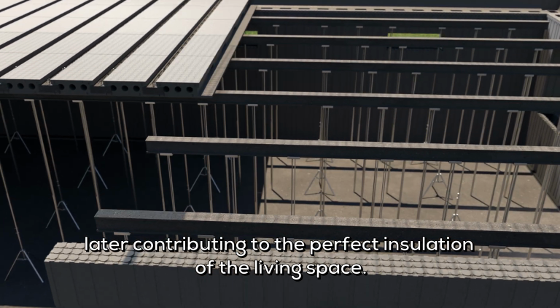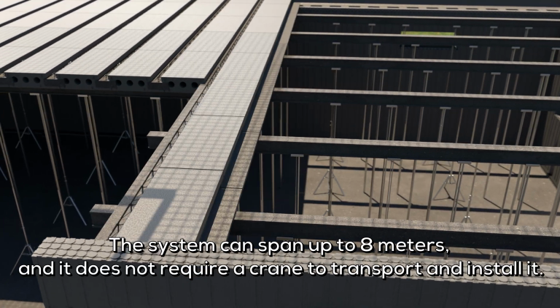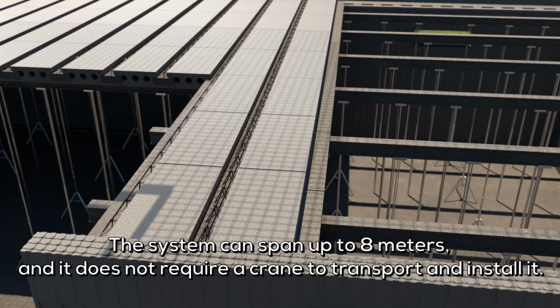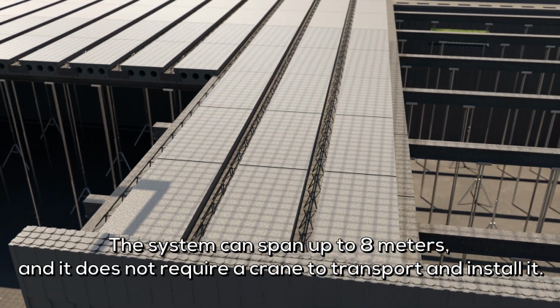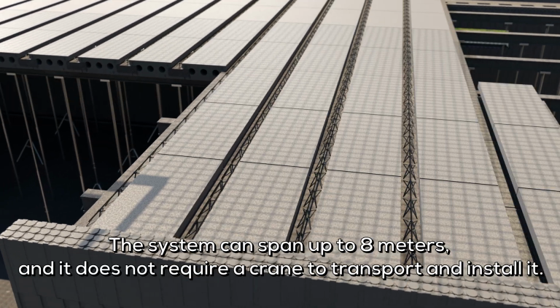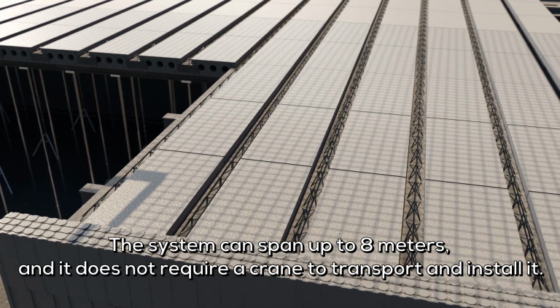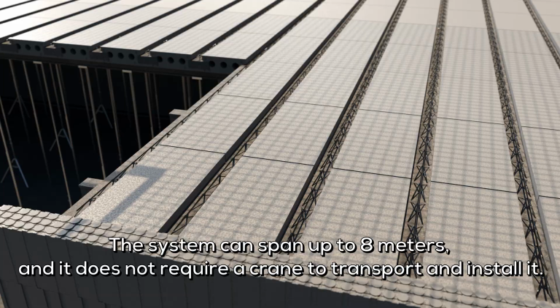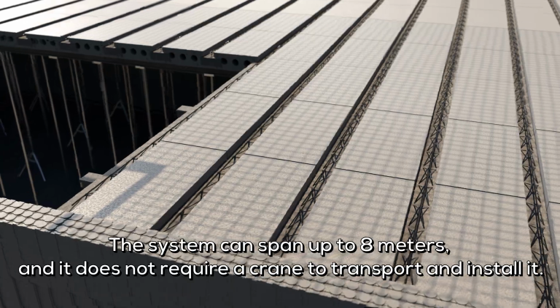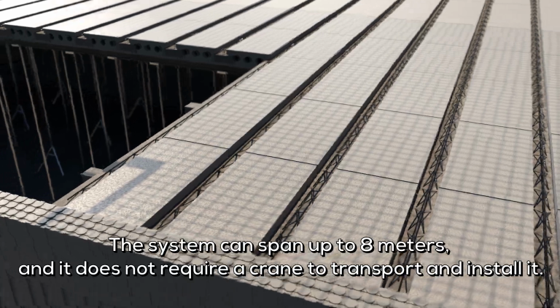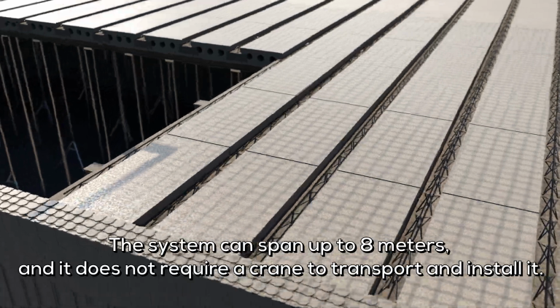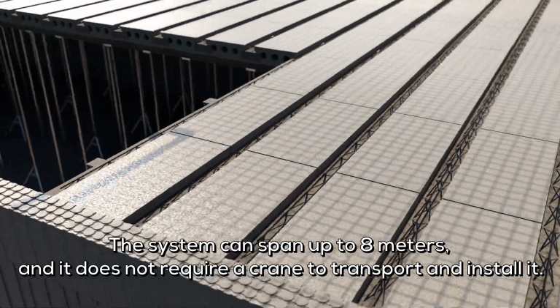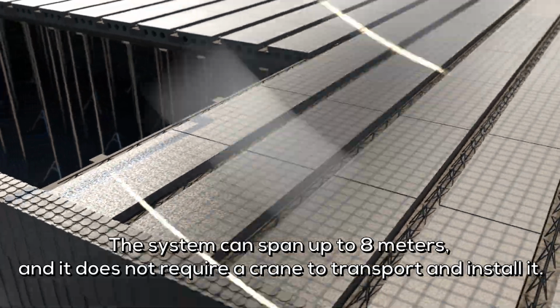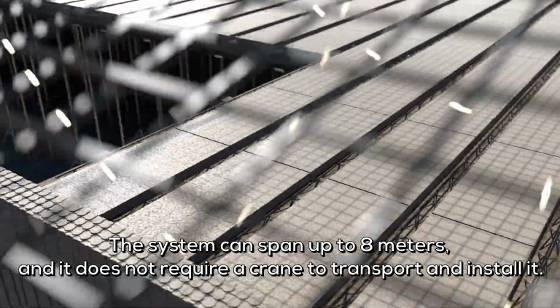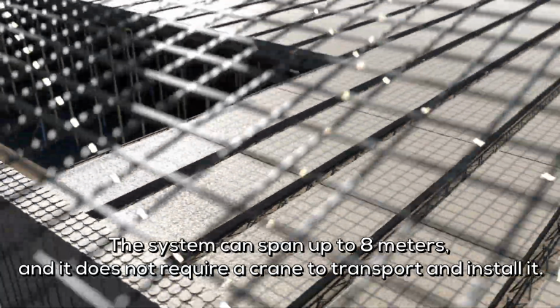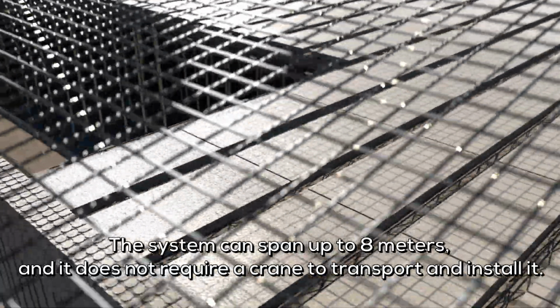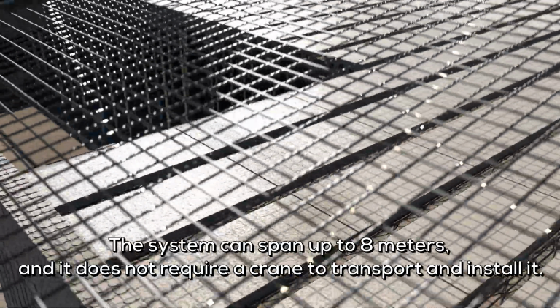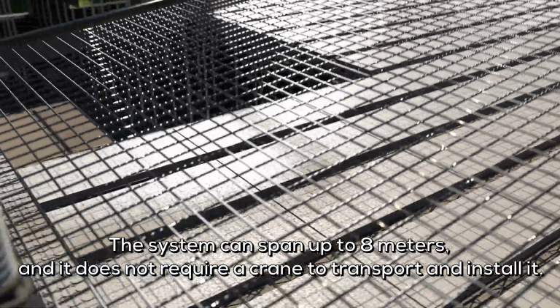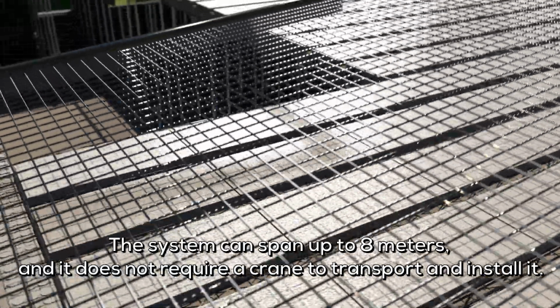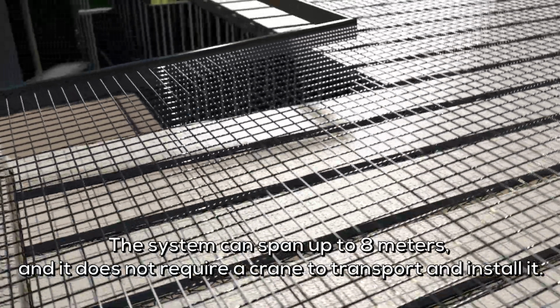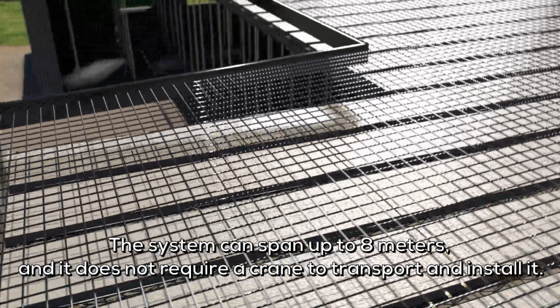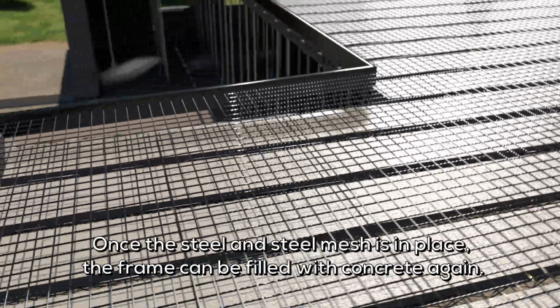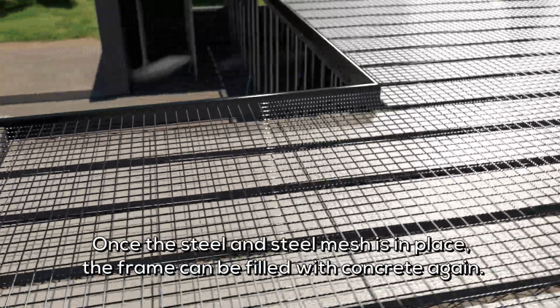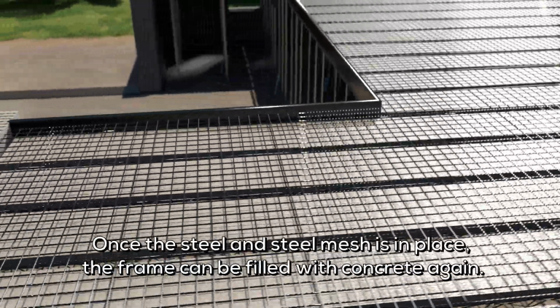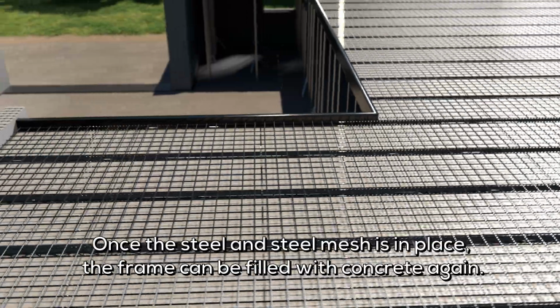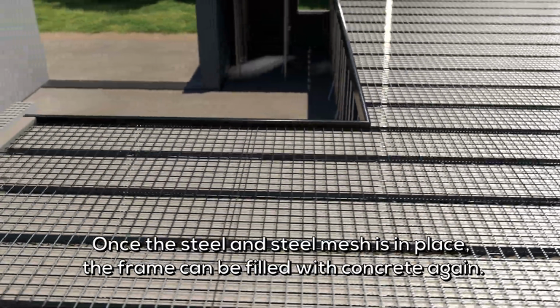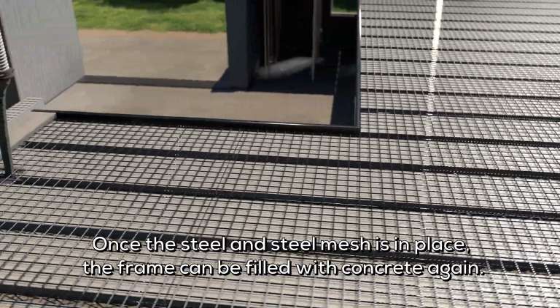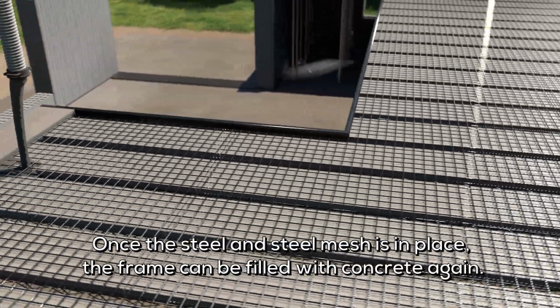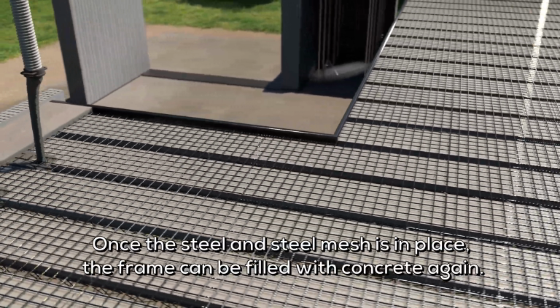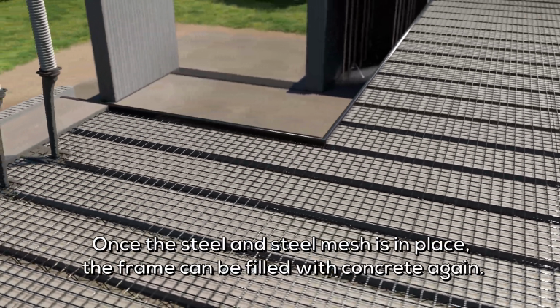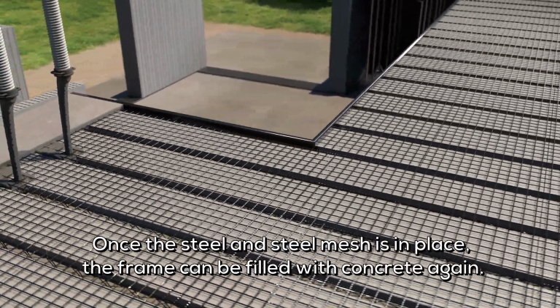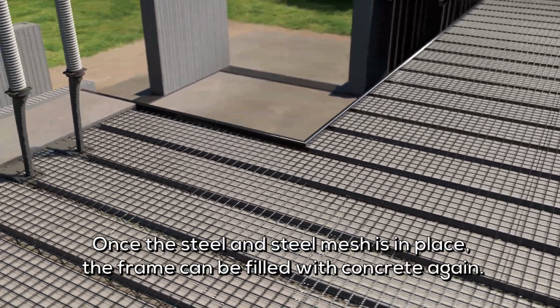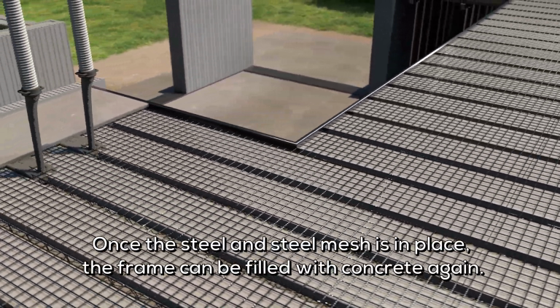The system can span up to 12 meters, and it does not require a crane to transport and install it. Once the steel and steel mesh is in place, the frame can be filled with concrete again.